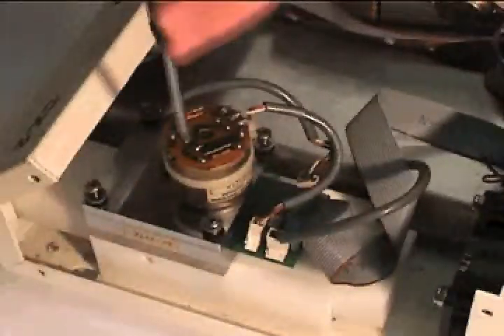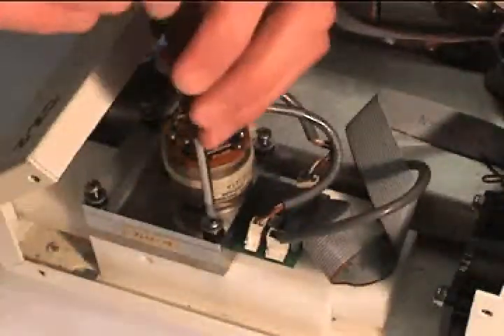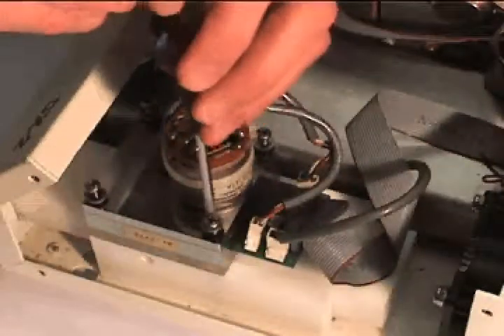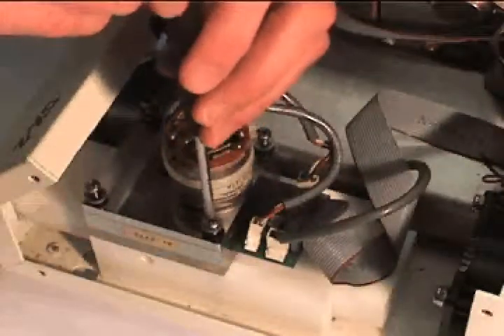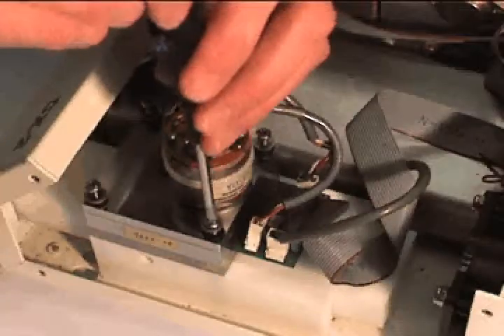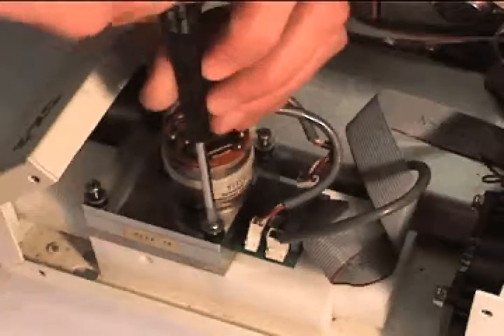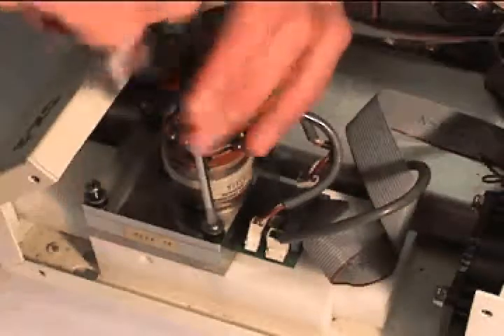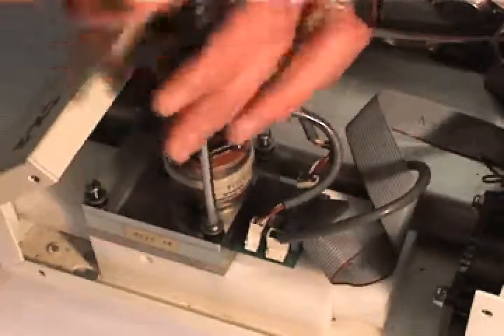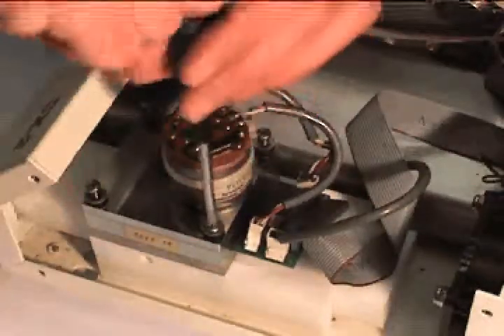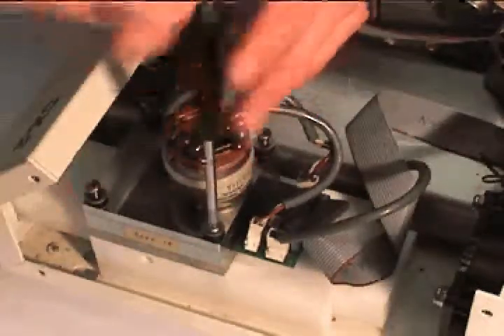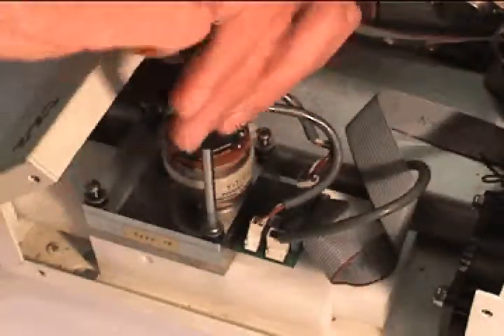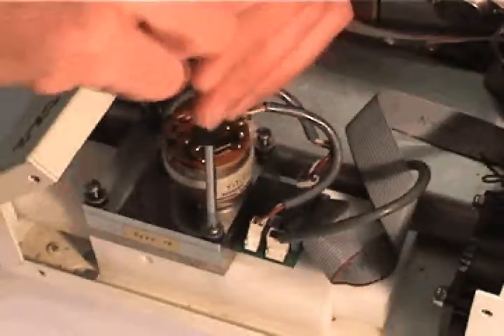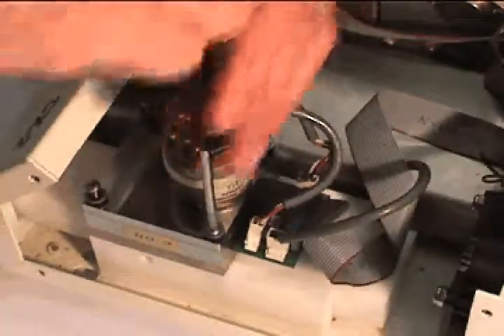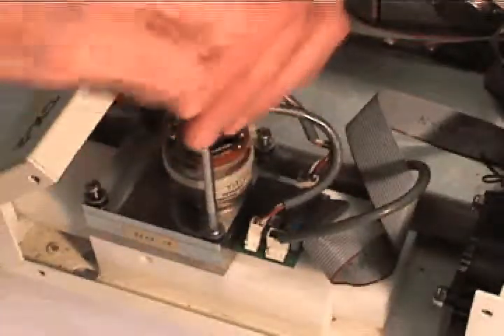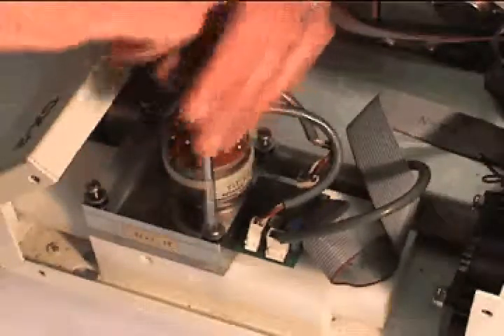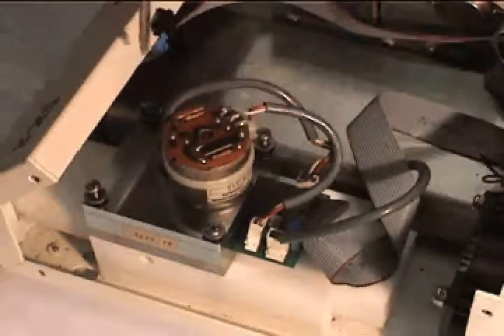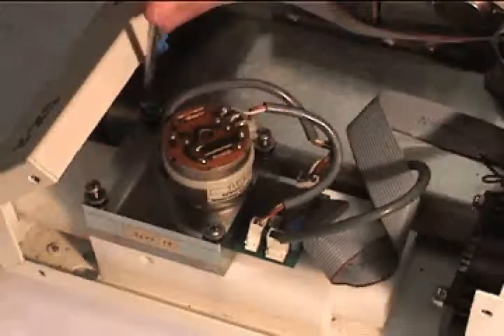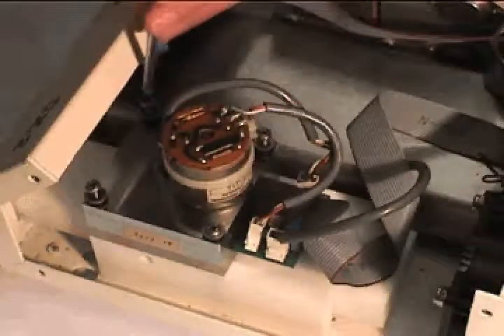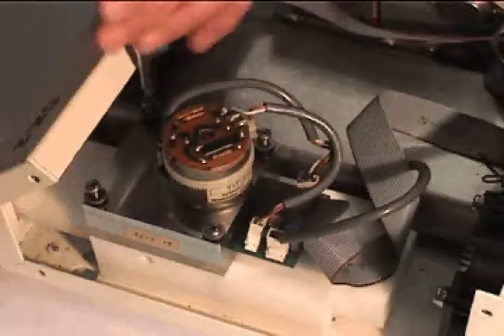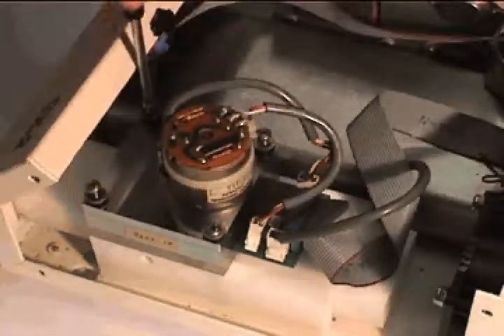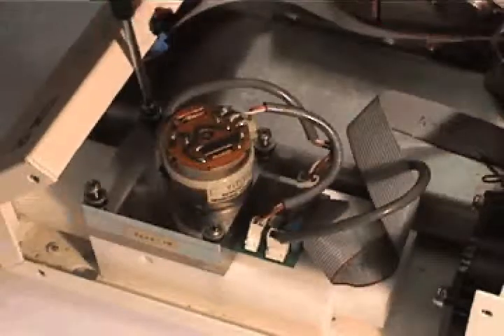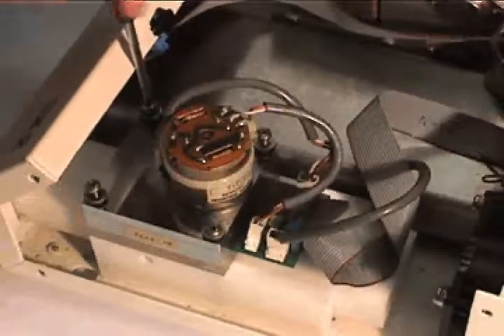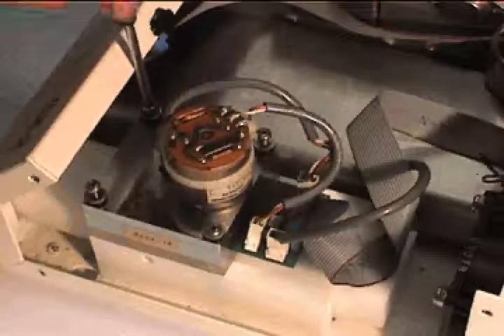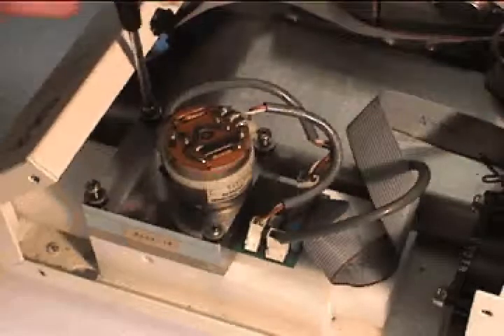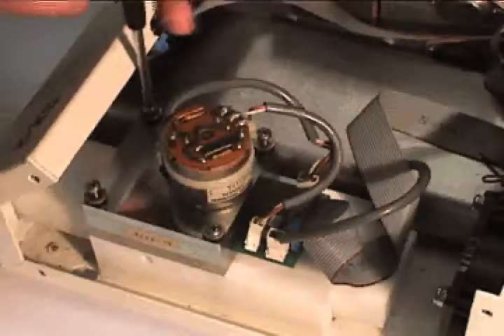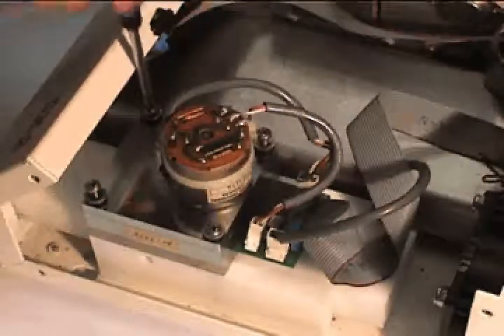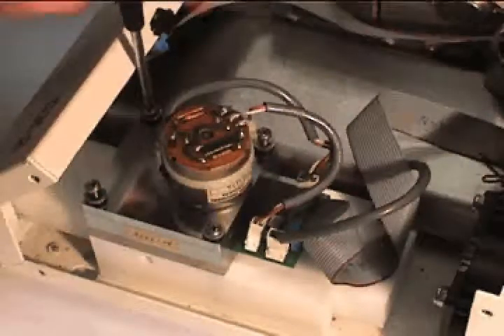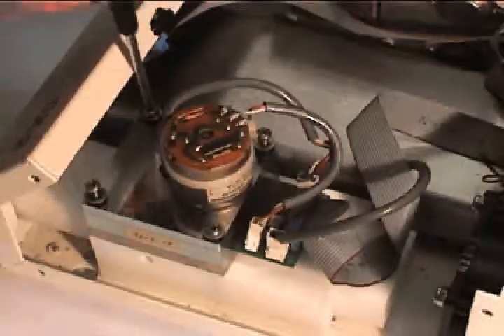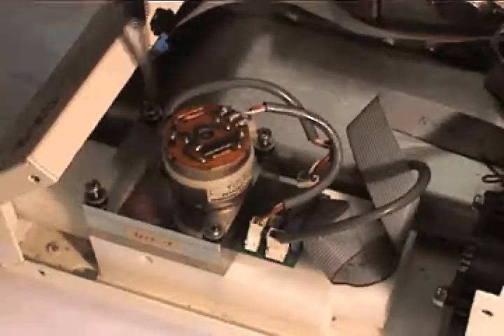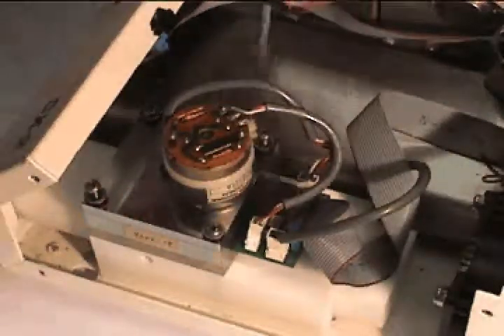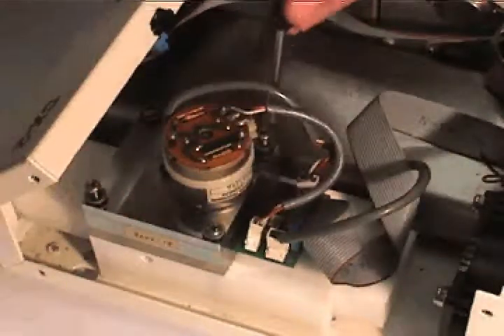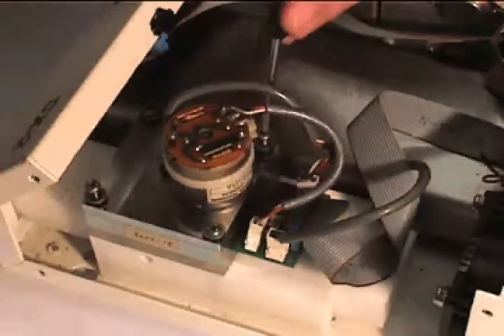Finally, reassemble the sensor block on the drawer base. Tighten the four screws, making sure not to put too much pressure on the rubber O-rings. They need to be tight, but not too tight.